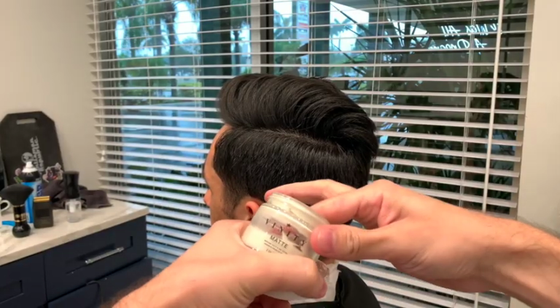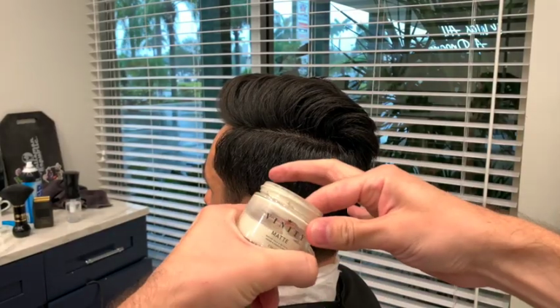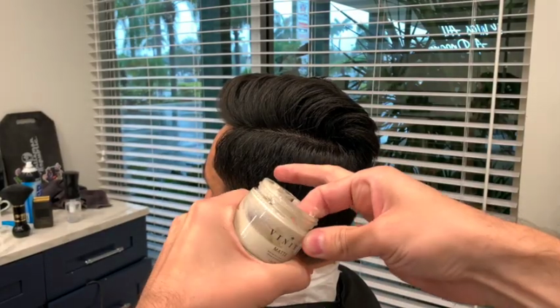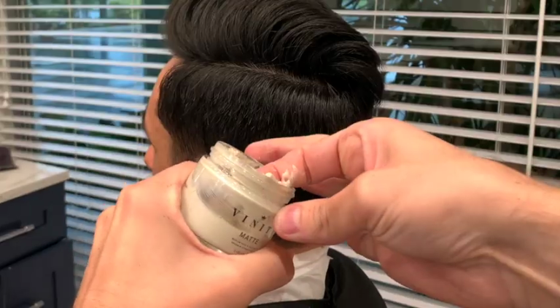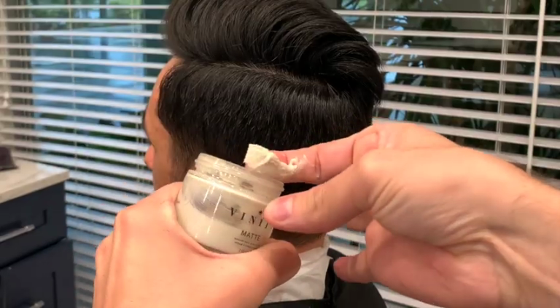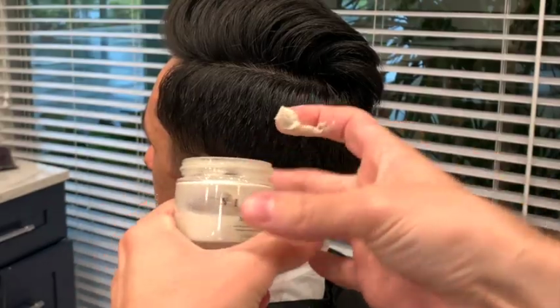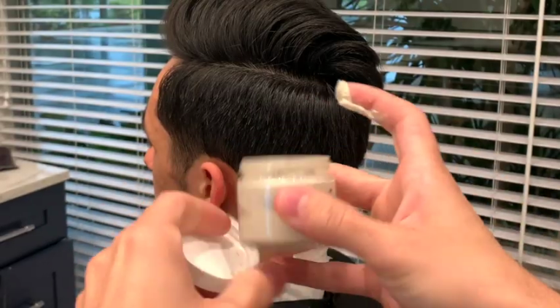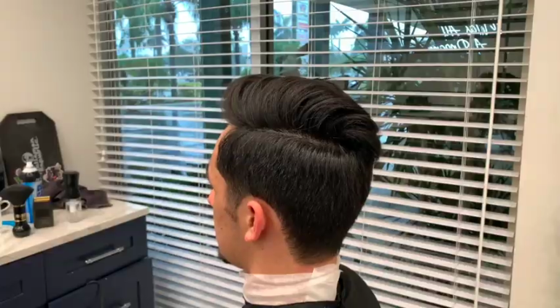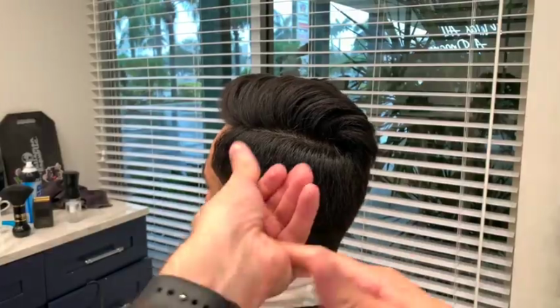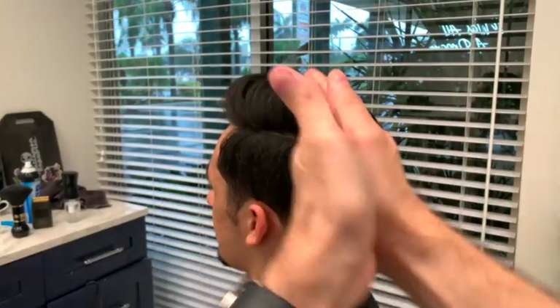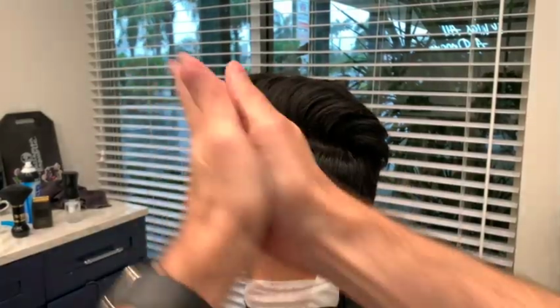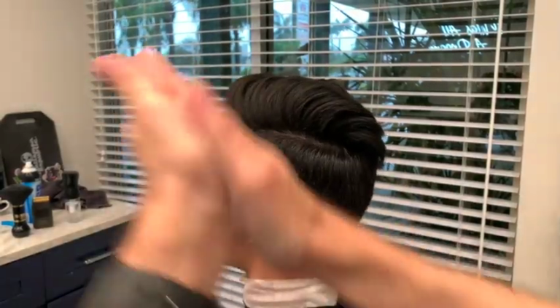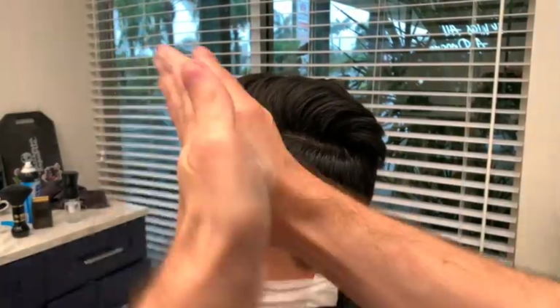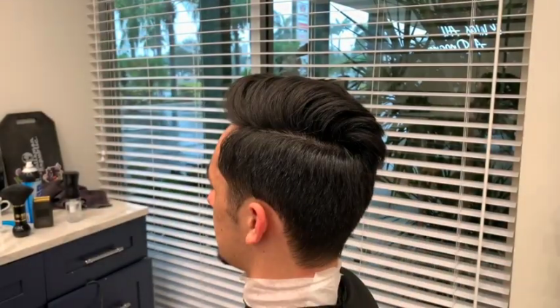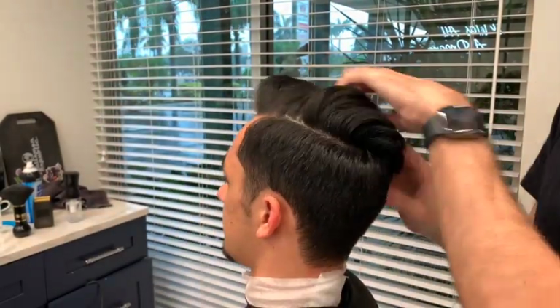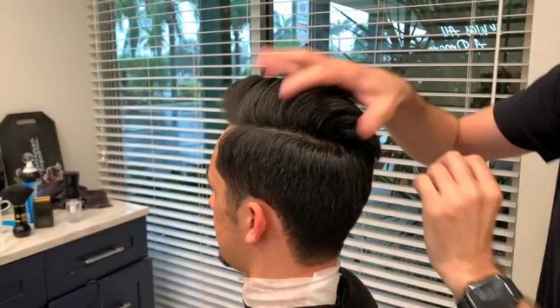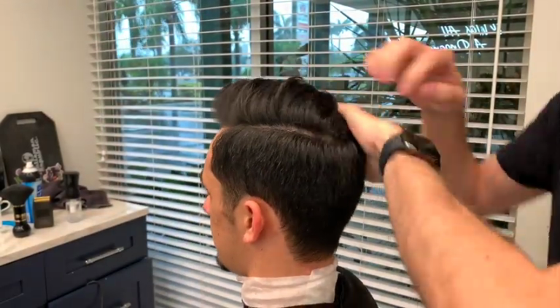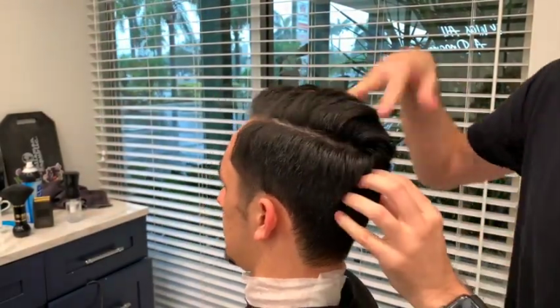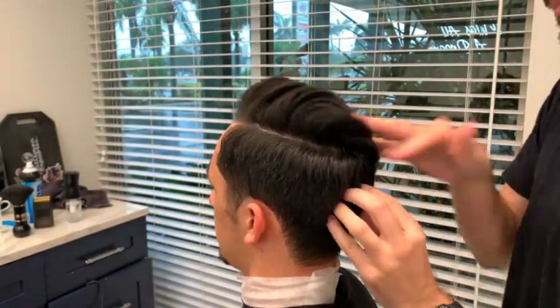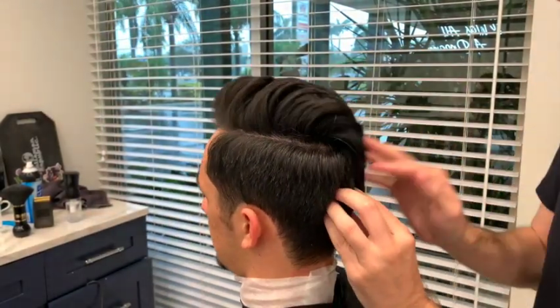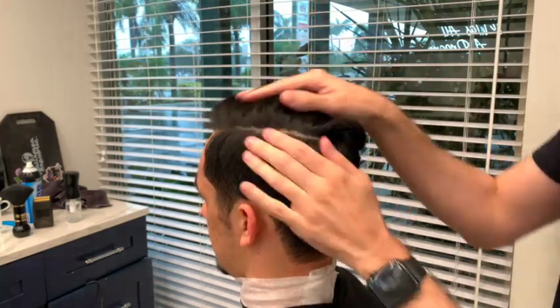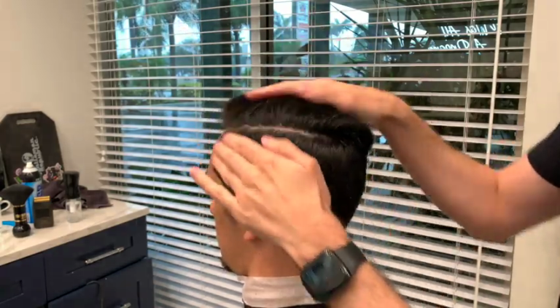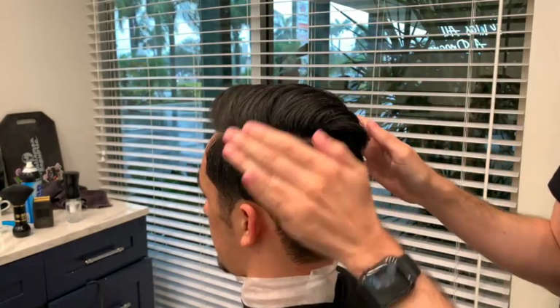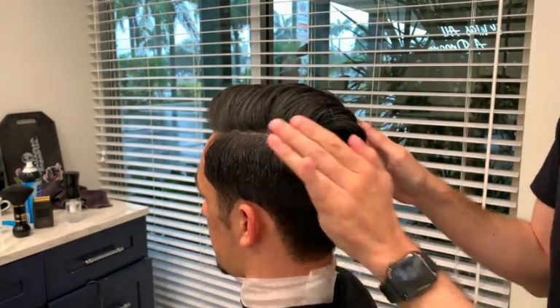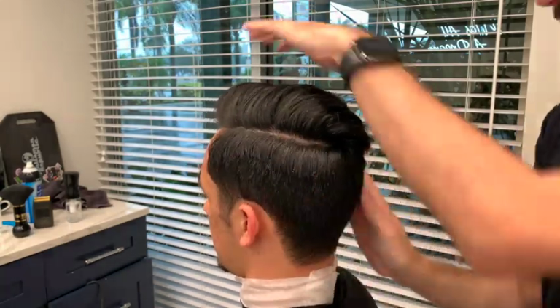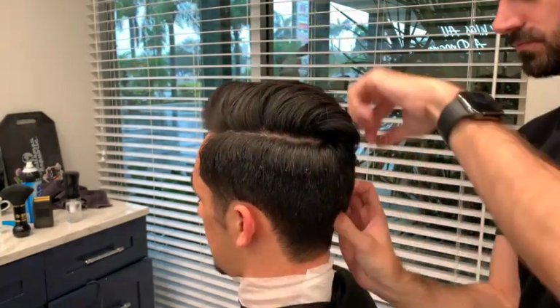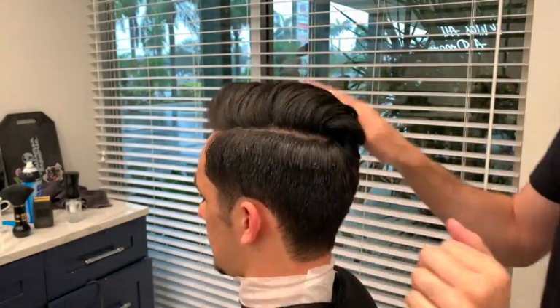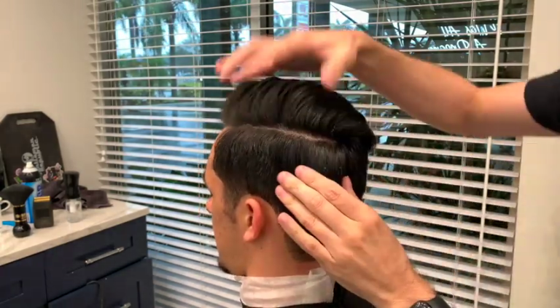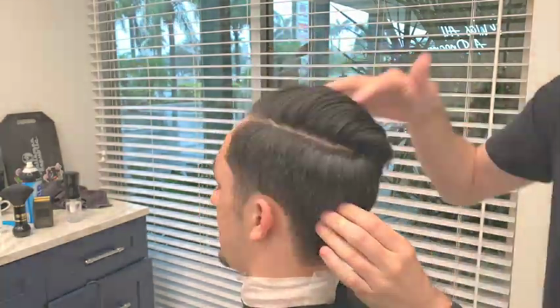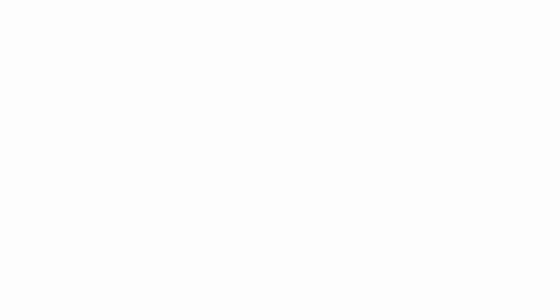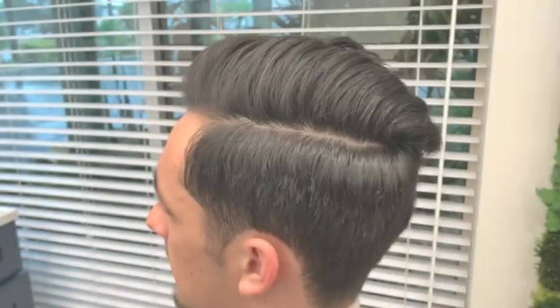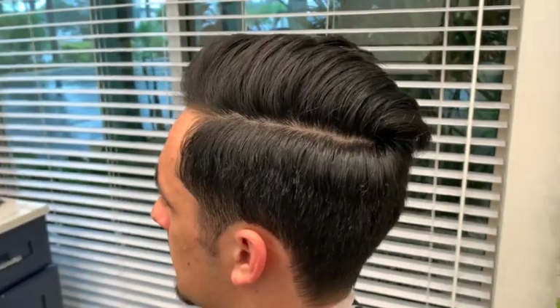Now I'm going to grab a little bit of matte paste, put it in my palms, and be sure to emulsify it — this is also very important. Rub it through the hair and then this is when you can start to shape the style the way that you like it. This is going to mainly help the frizzy hairs.